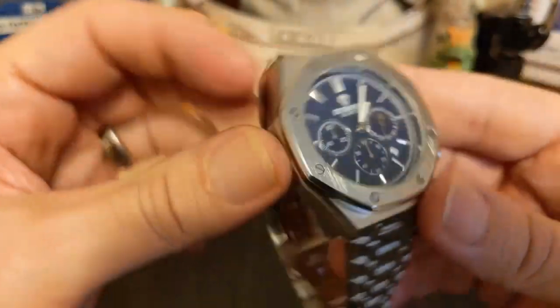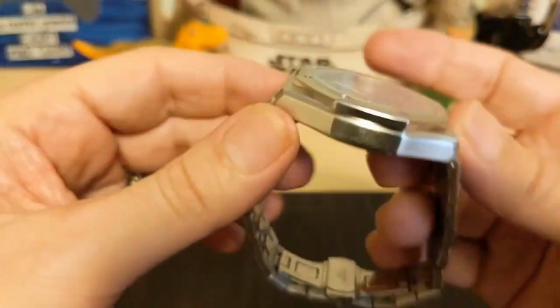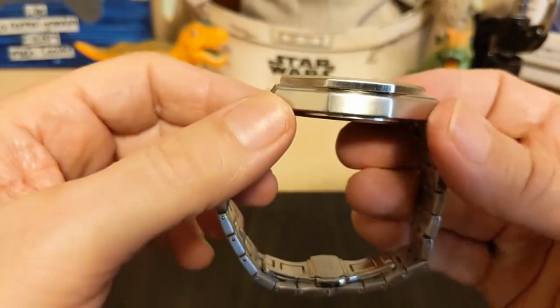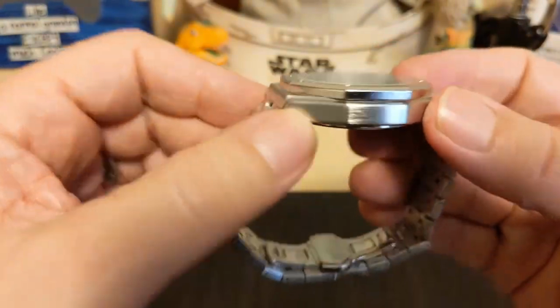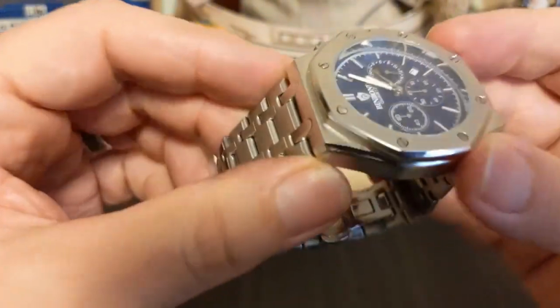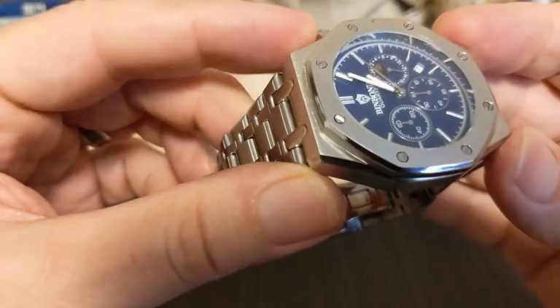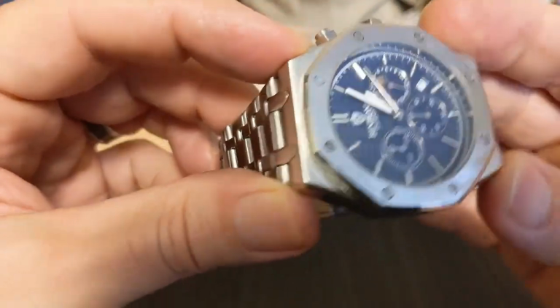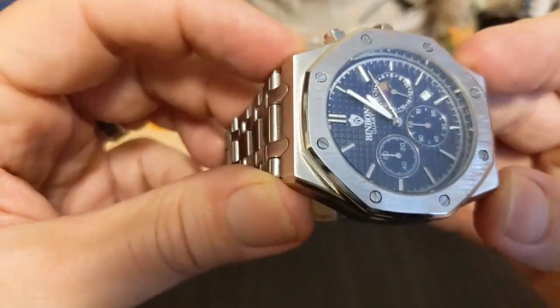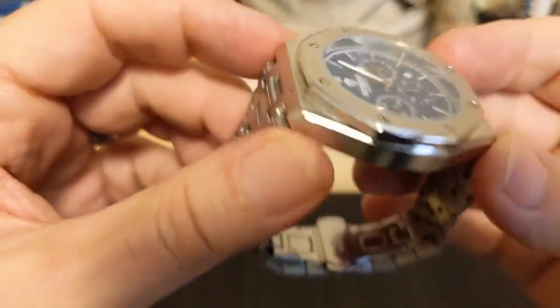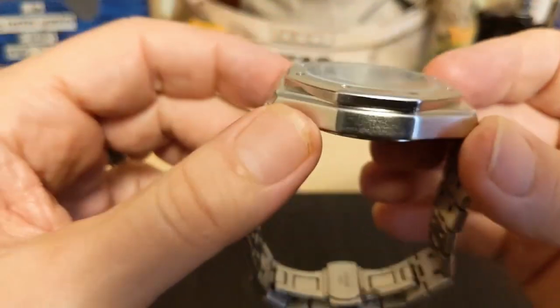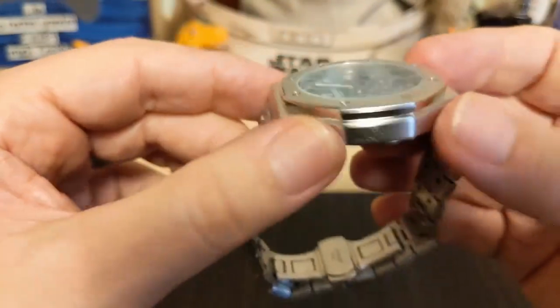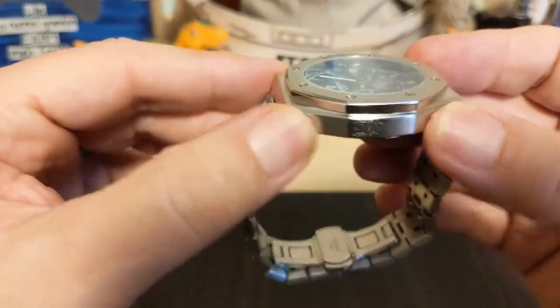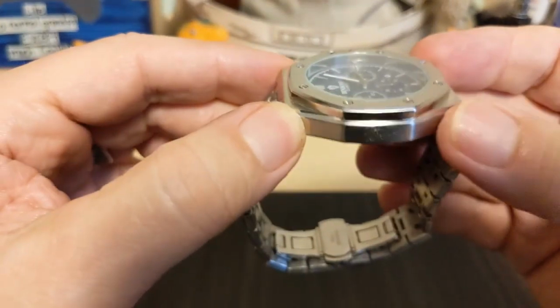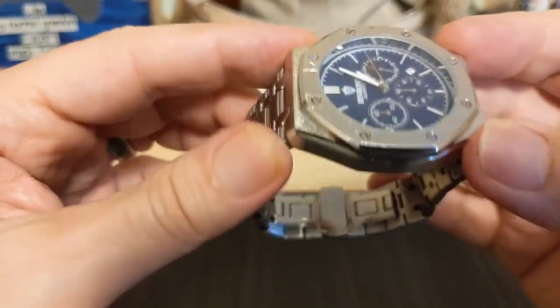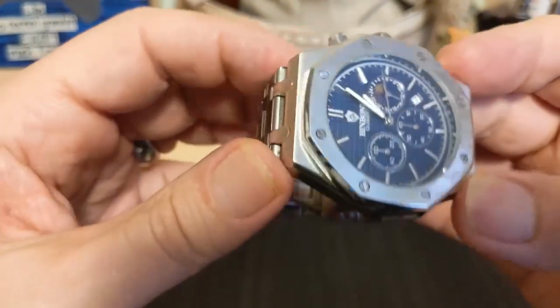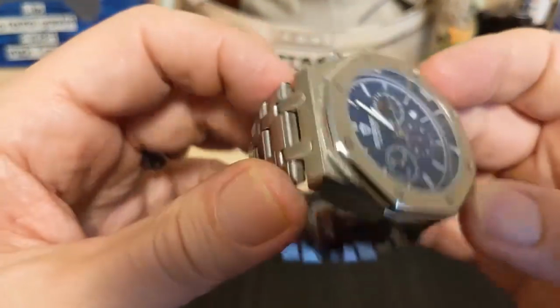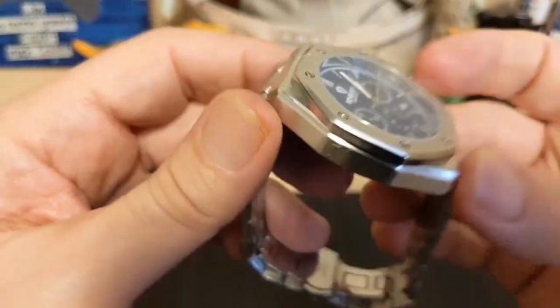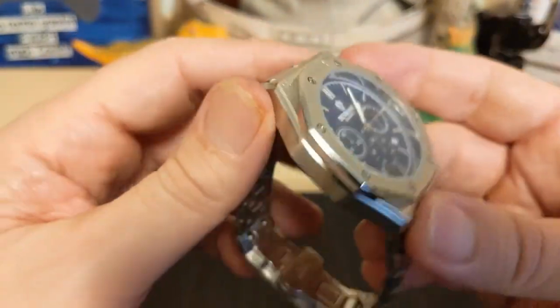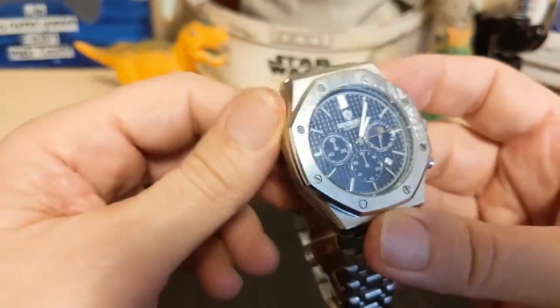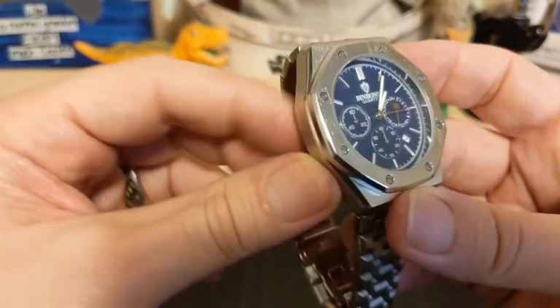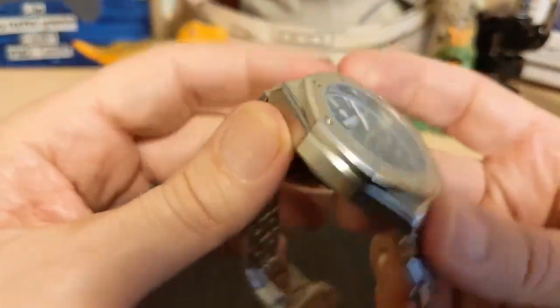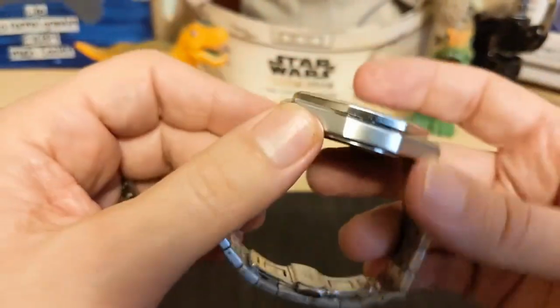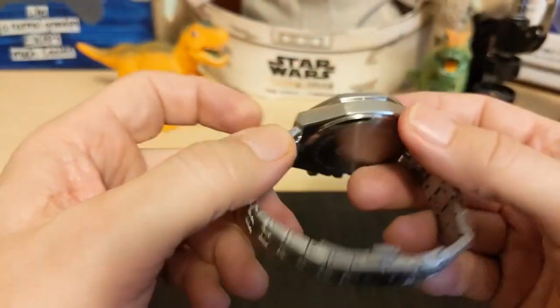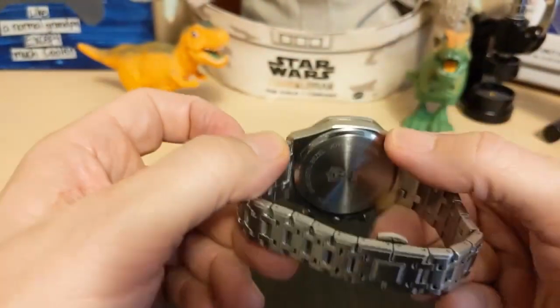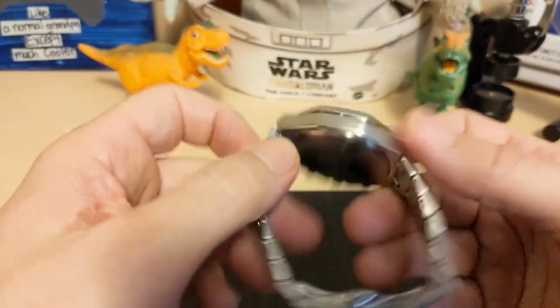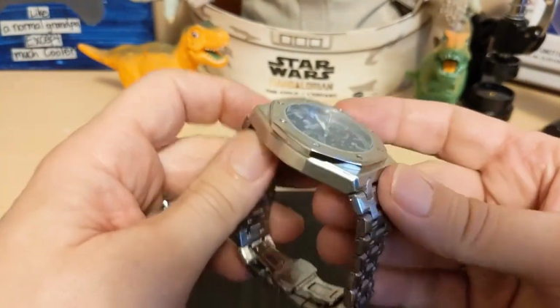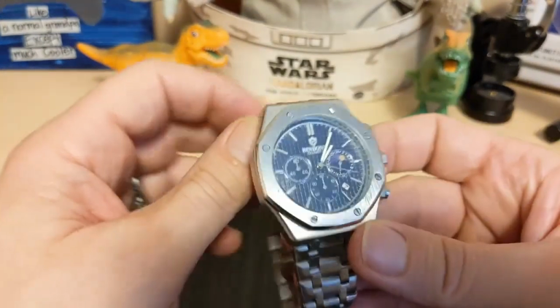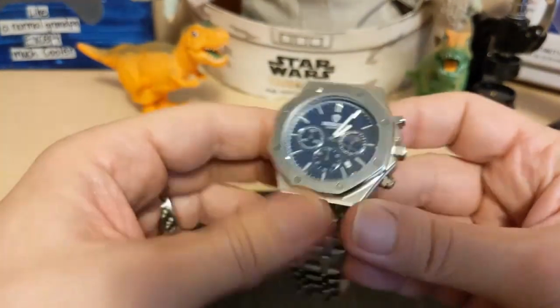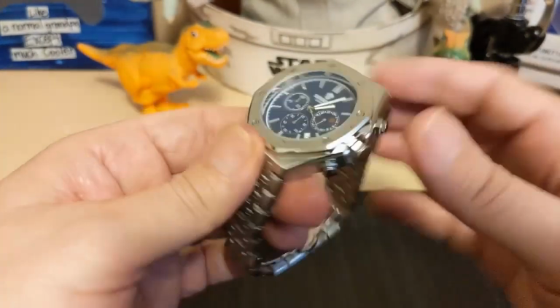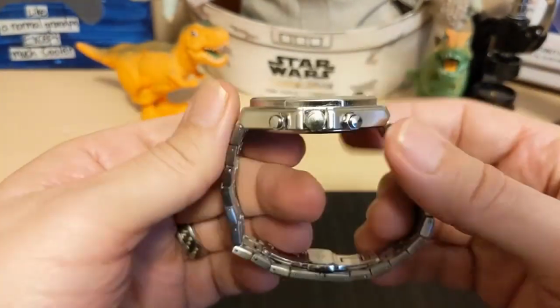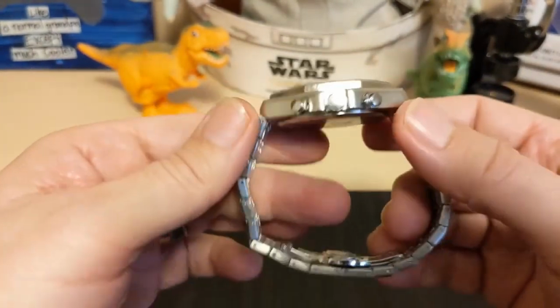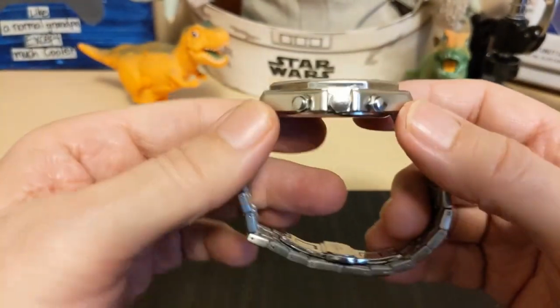The case is of course a plated alloy — this is not real steel, you're not going to get steel for under $20, that's for sure. But it is a nice-looking case.